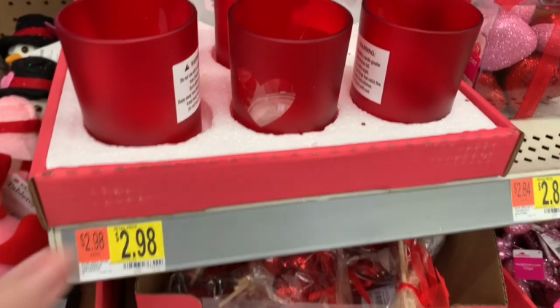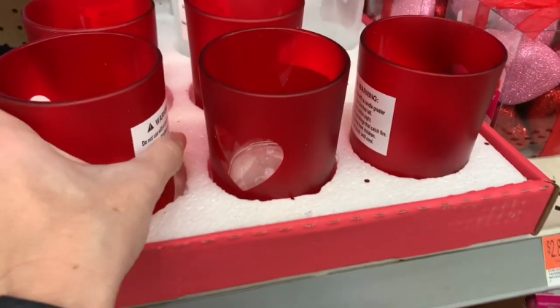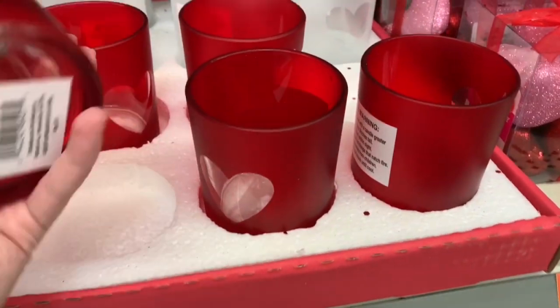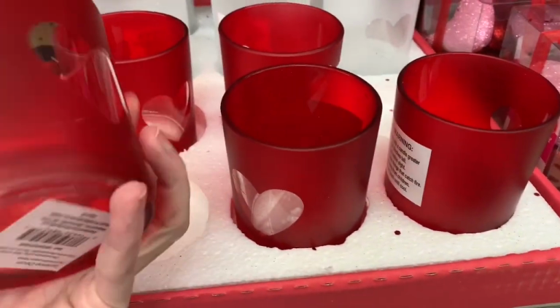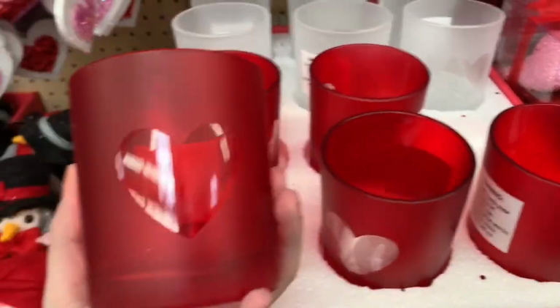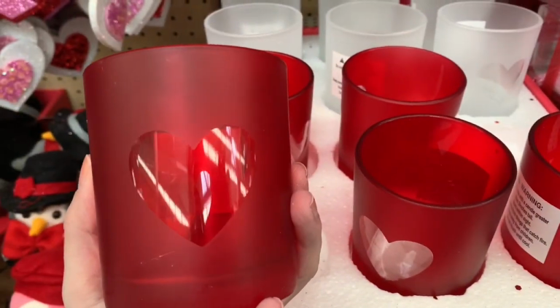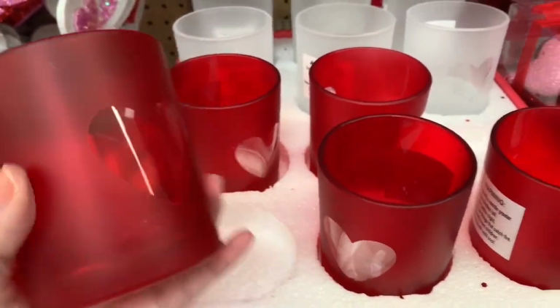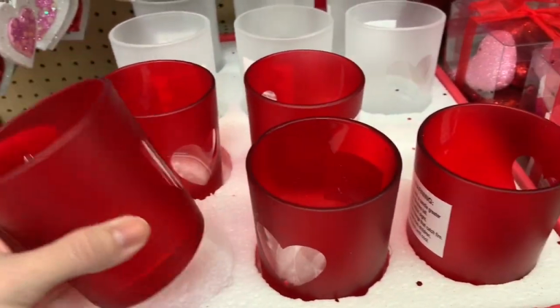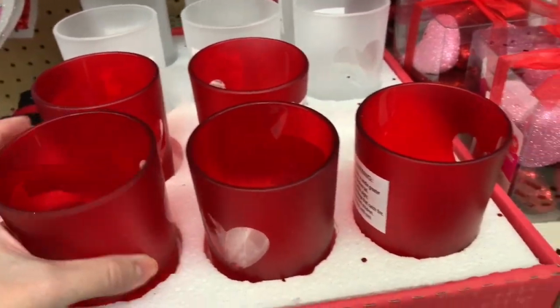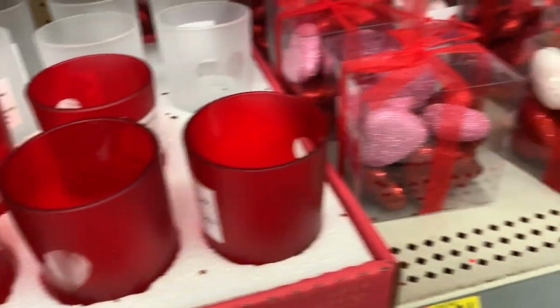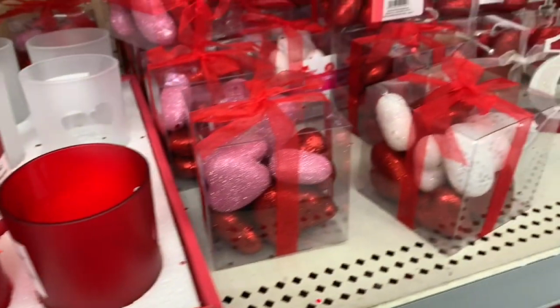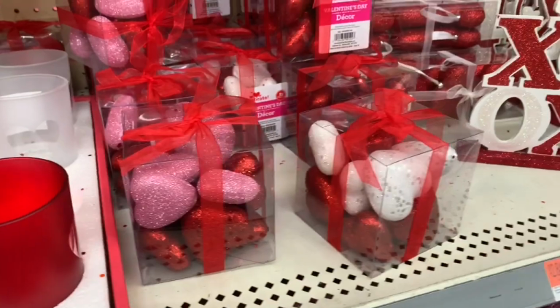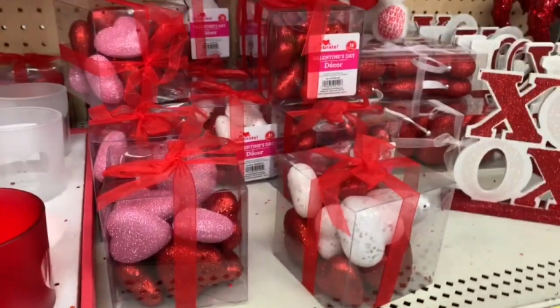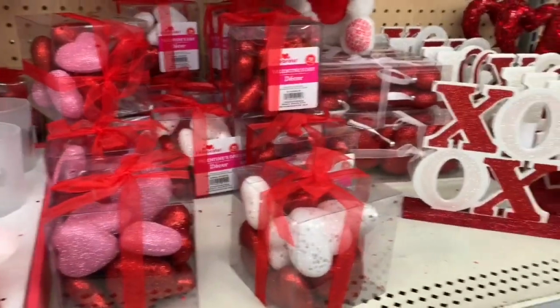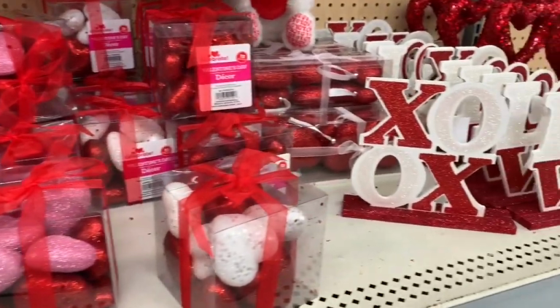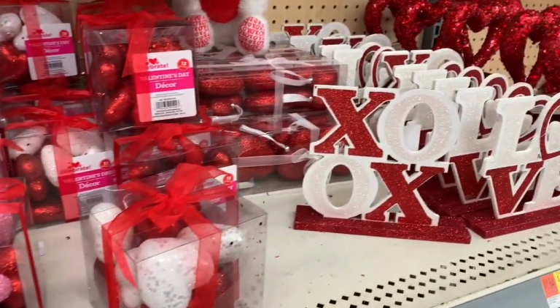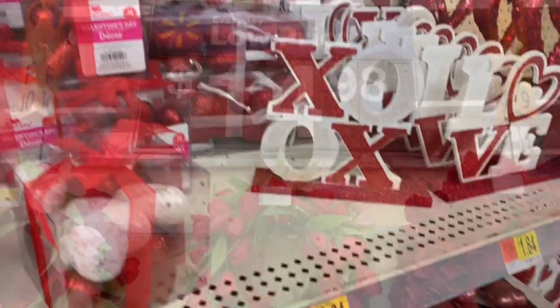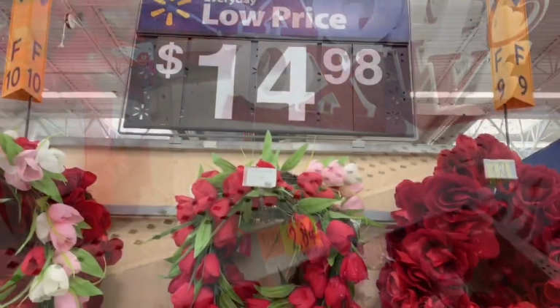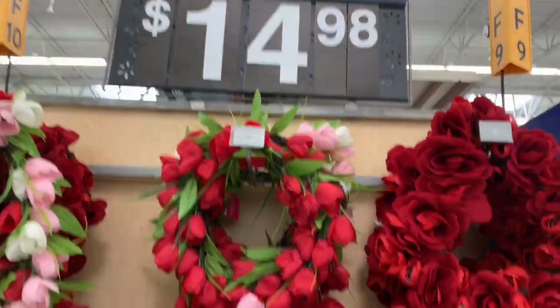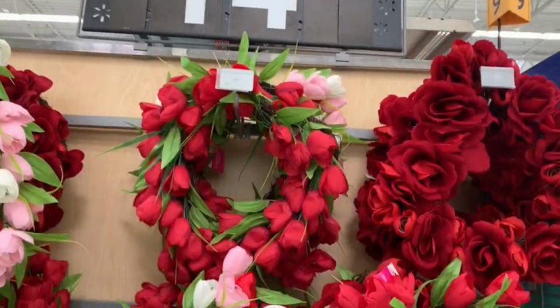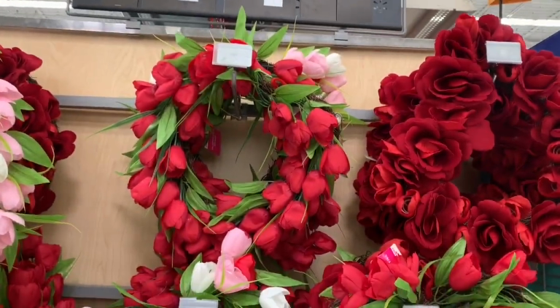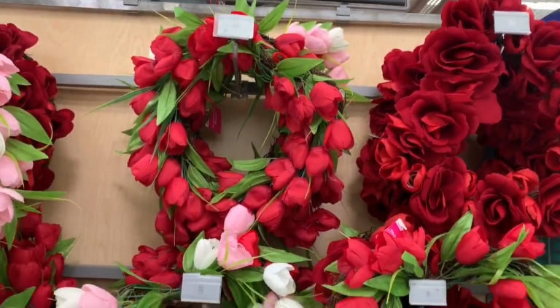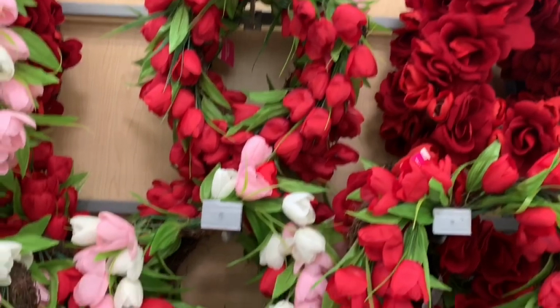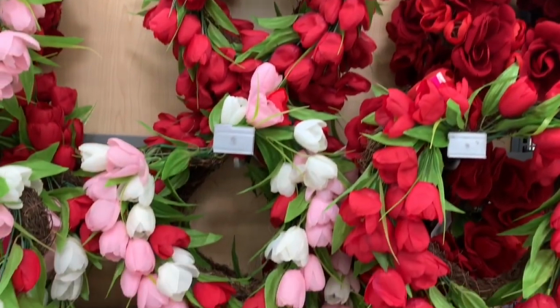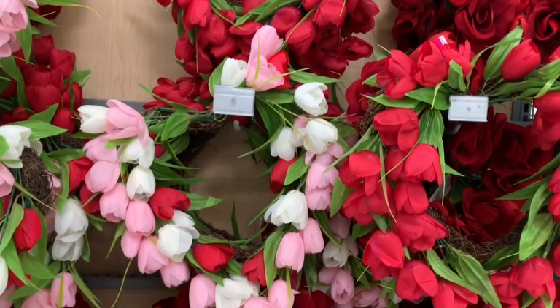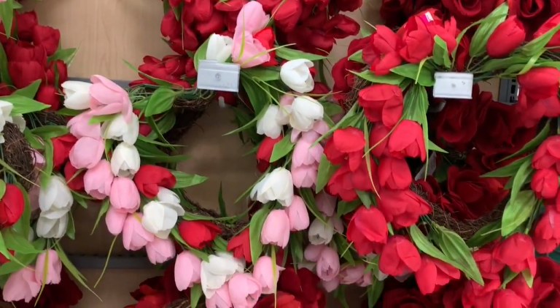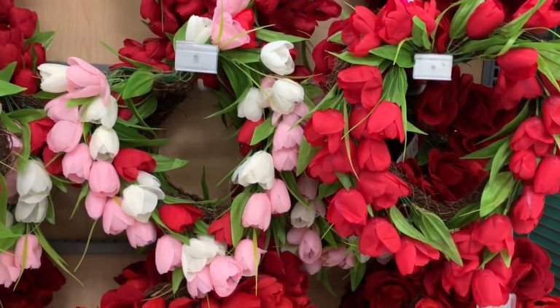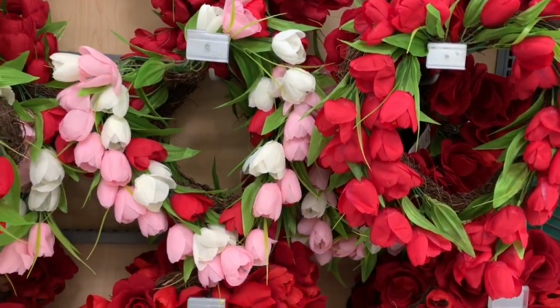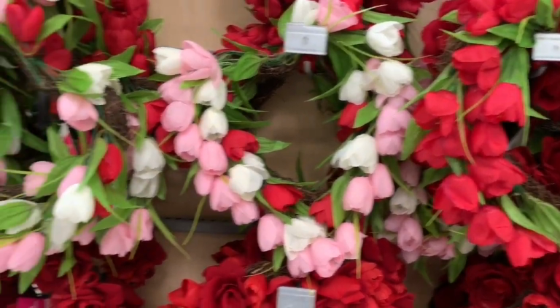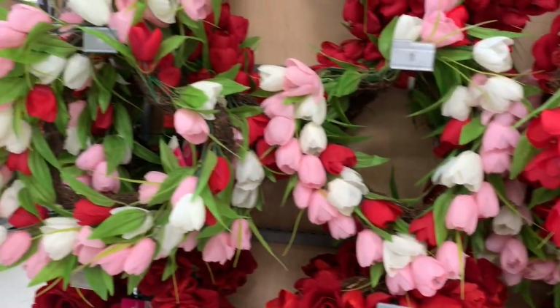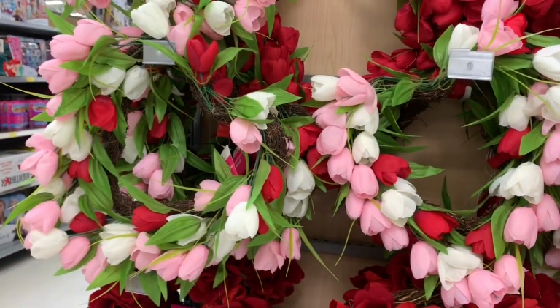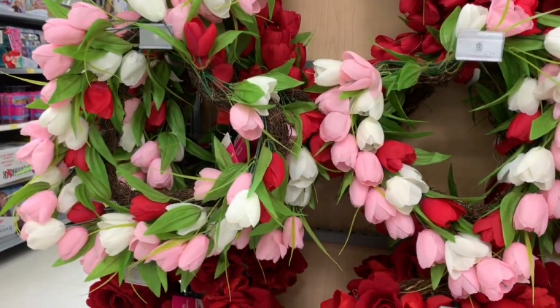$2.98 for these - get these at Dollar Tree instead, they have nearly the exact same ones for a dollar. There were some really pretty wreaths here with tulips and roses - round ones and heart-shaped ones.